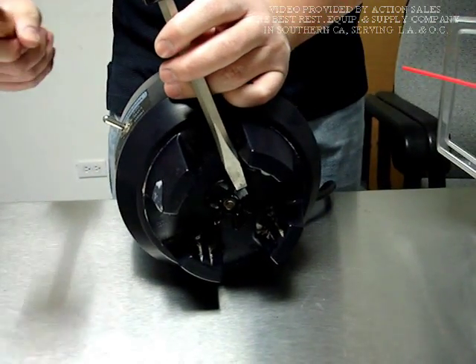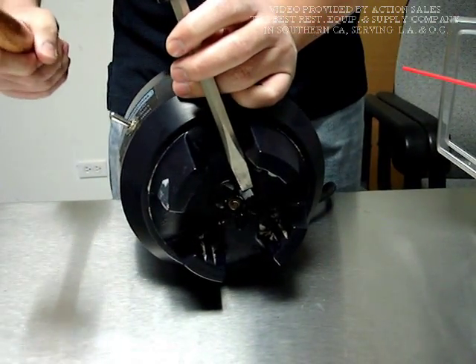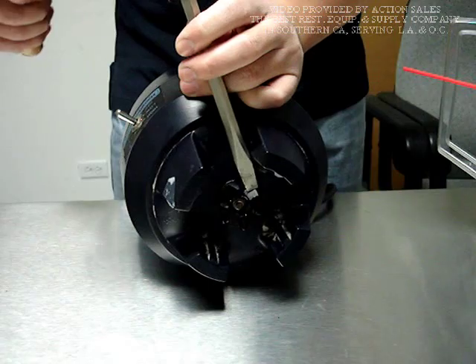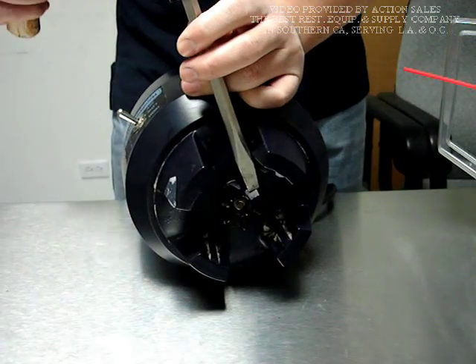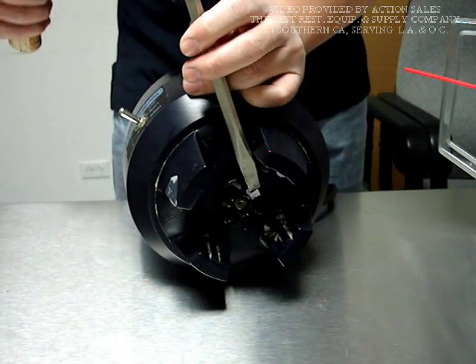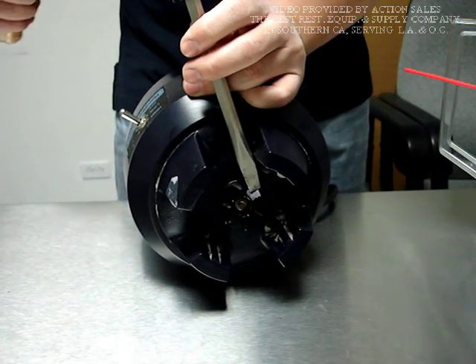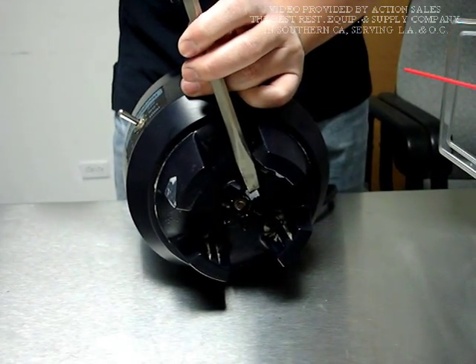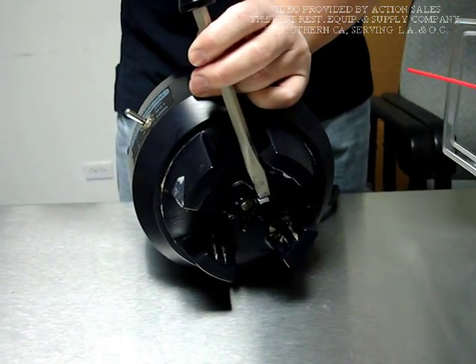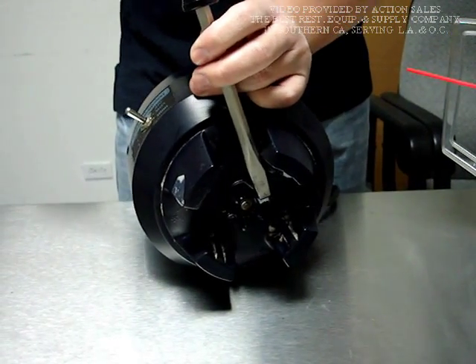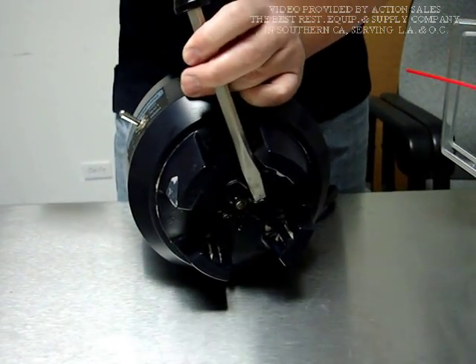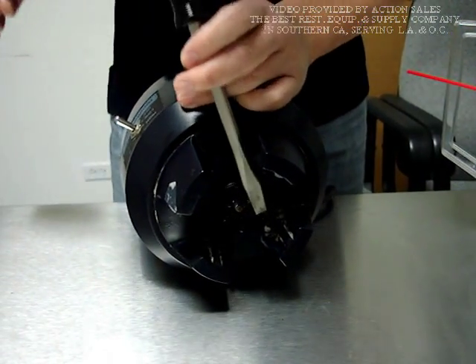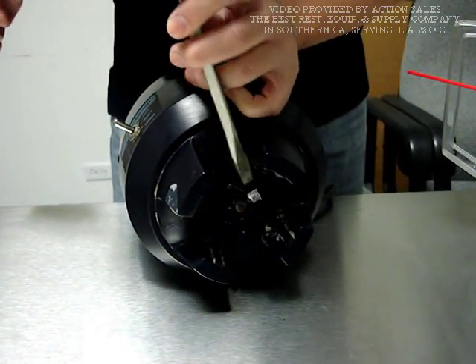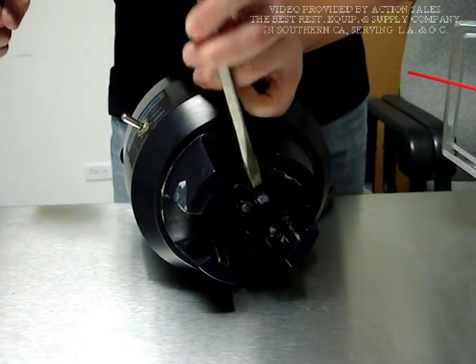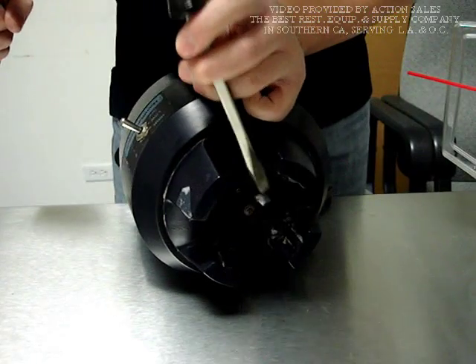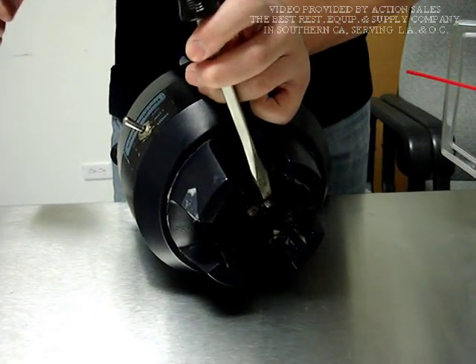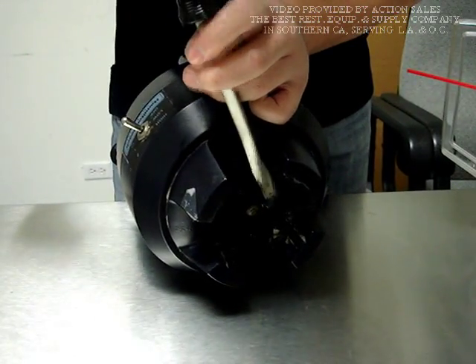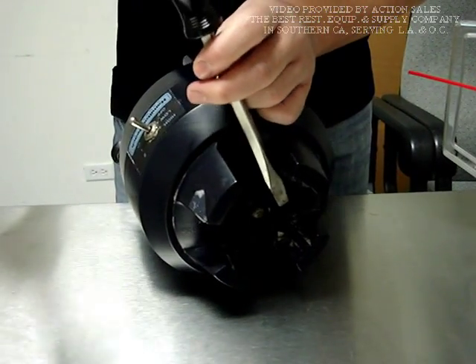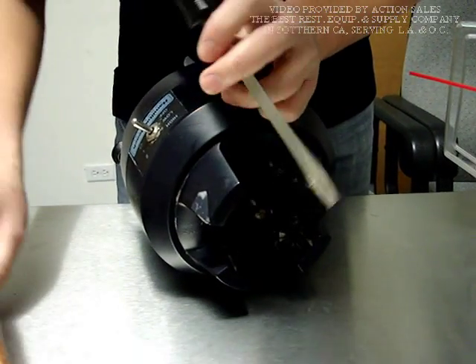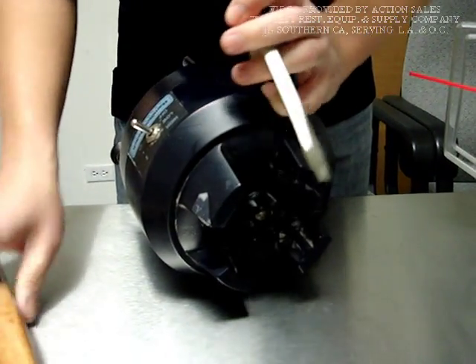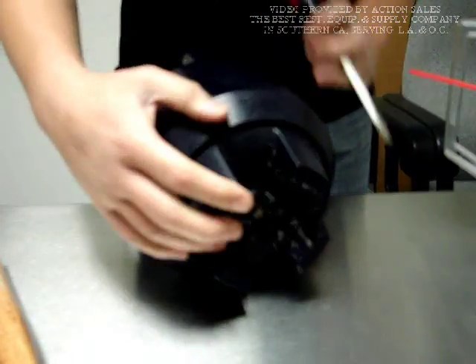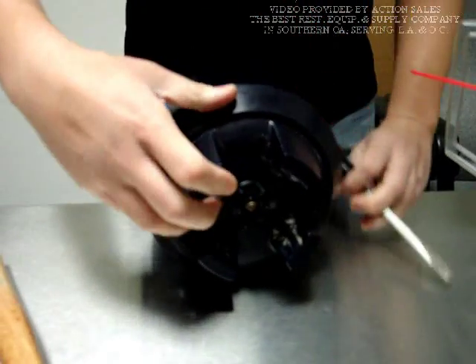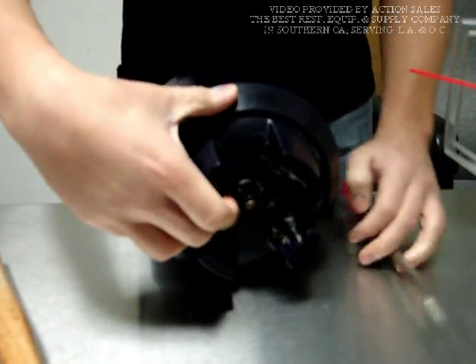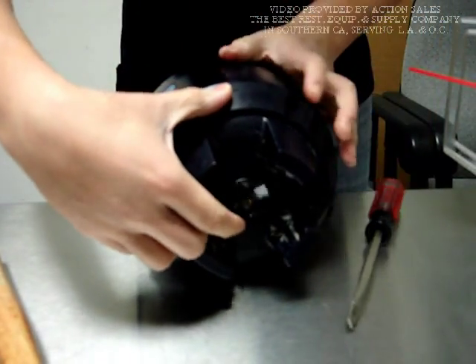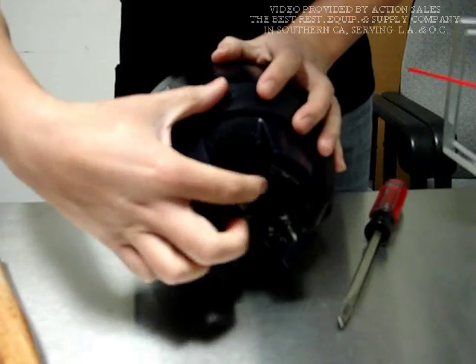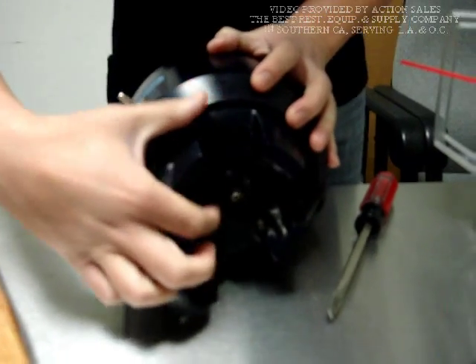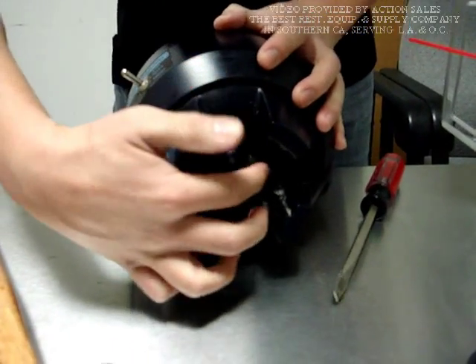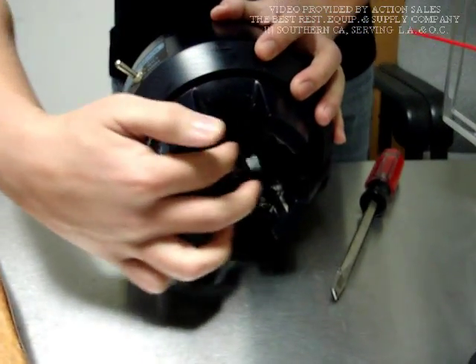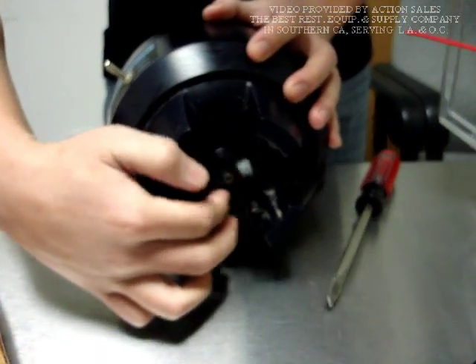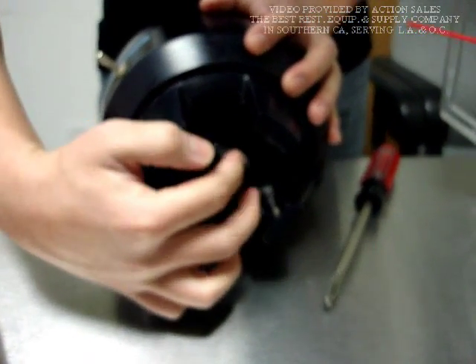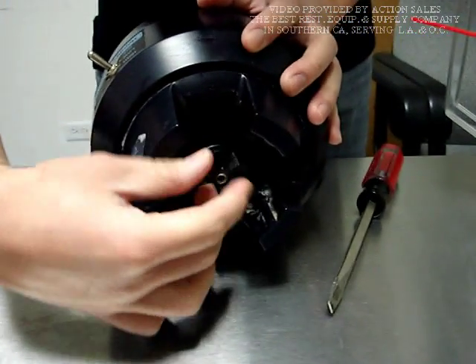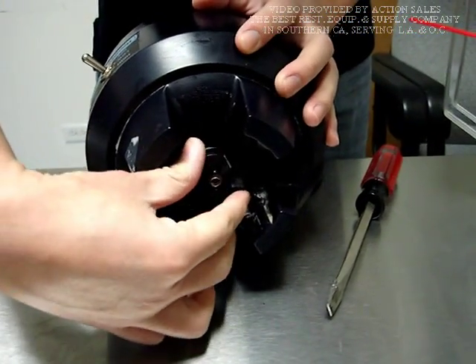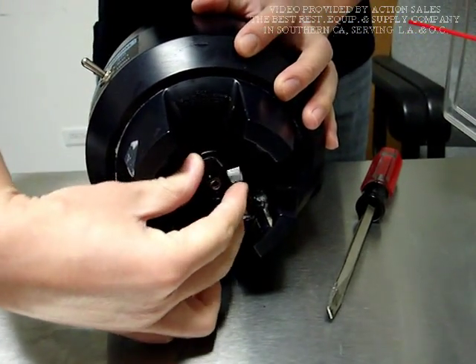And hit it clockwise, gently. In this case it's very easy to come off because I applied WD-40 five to ten minutes earlier.